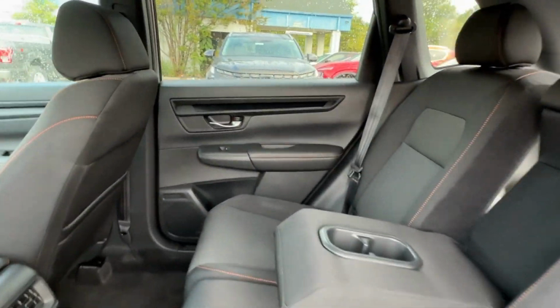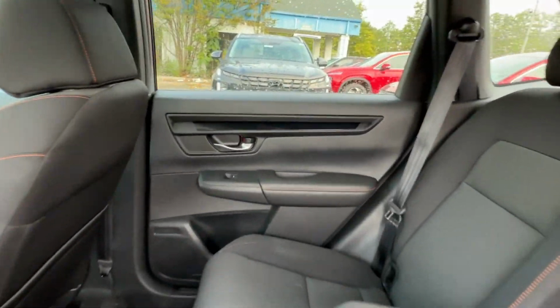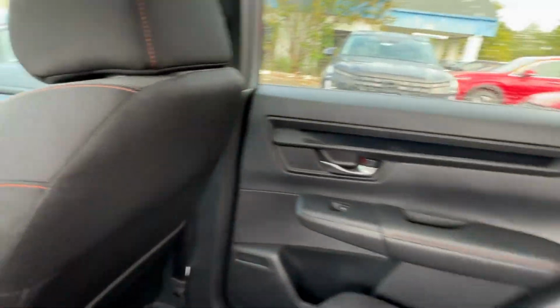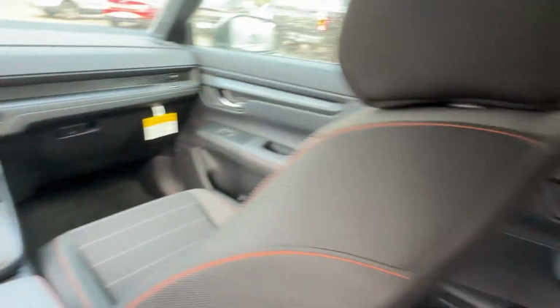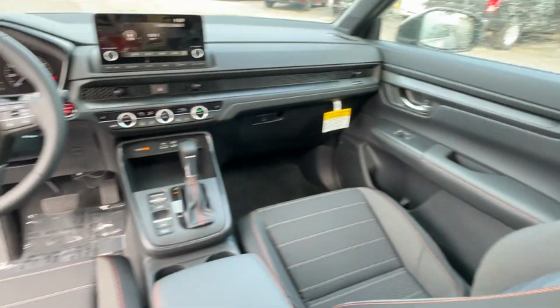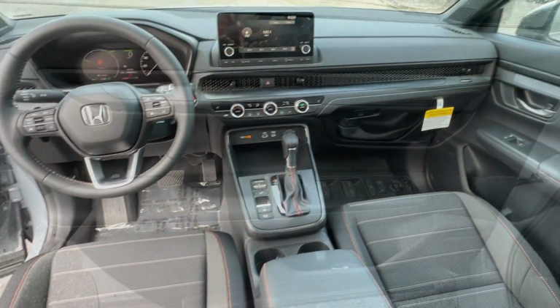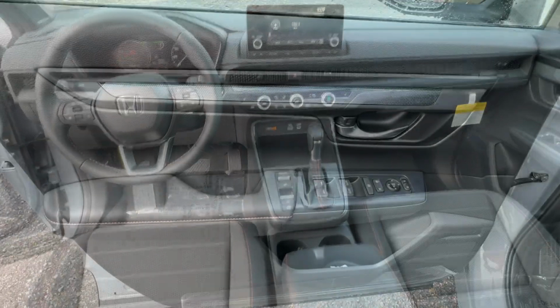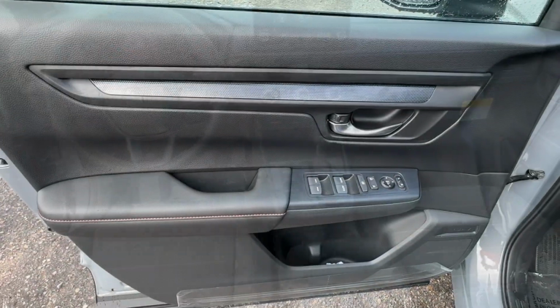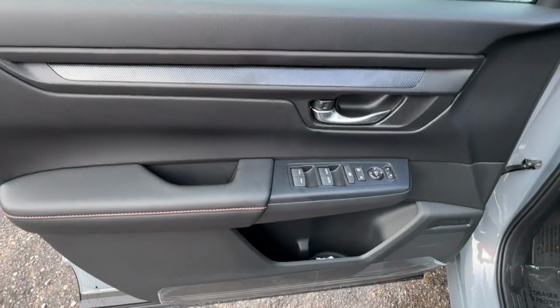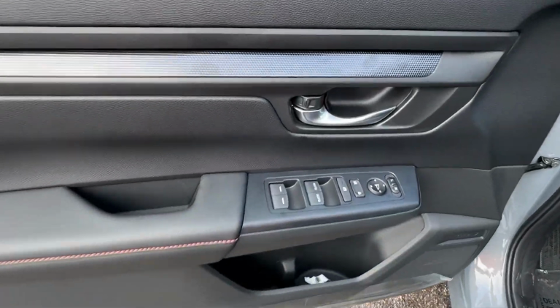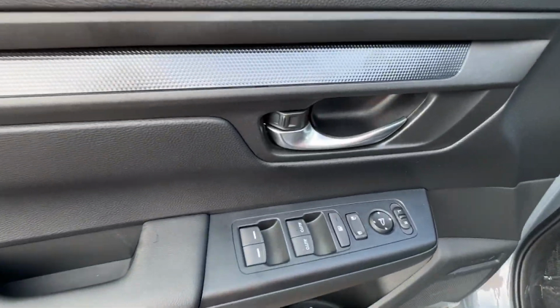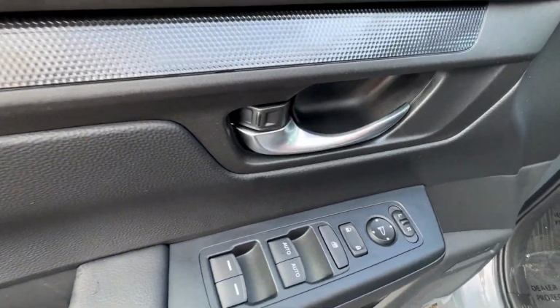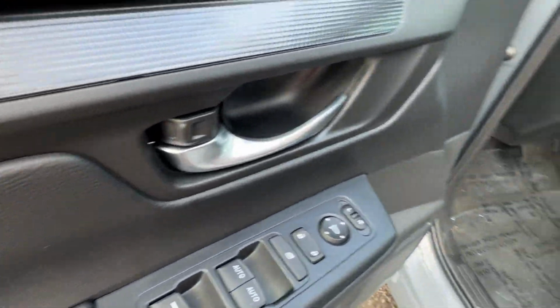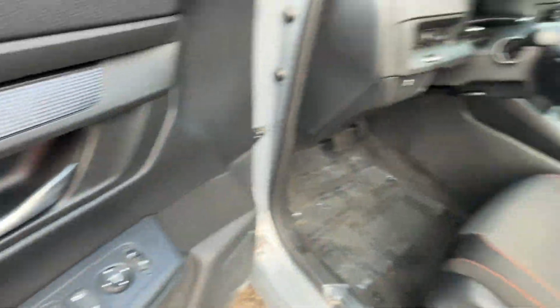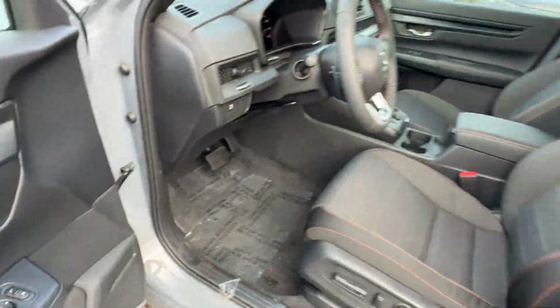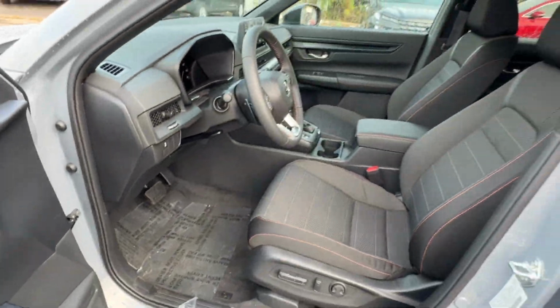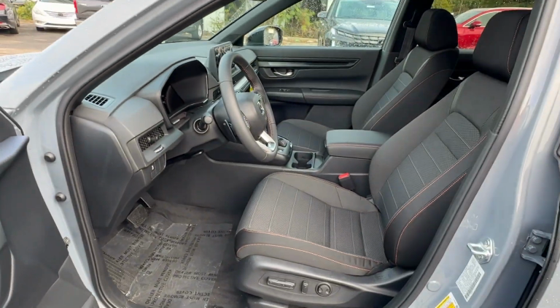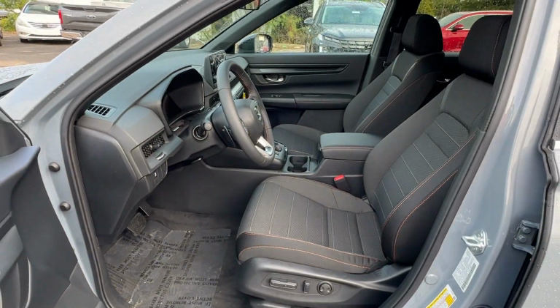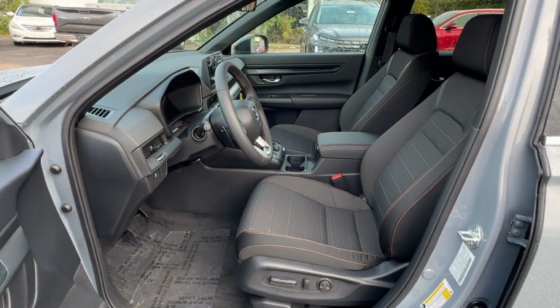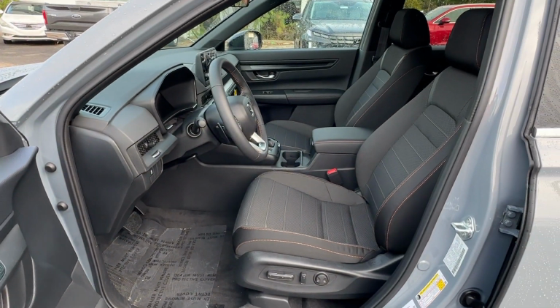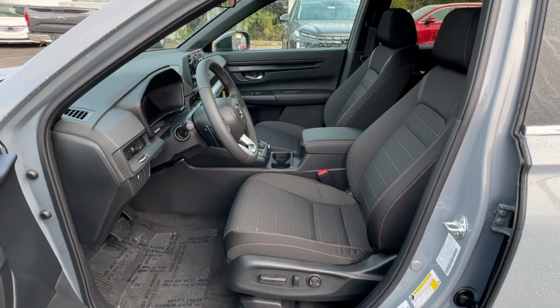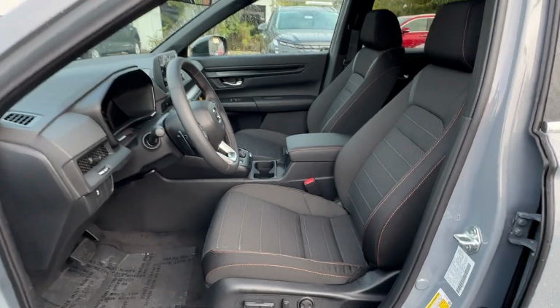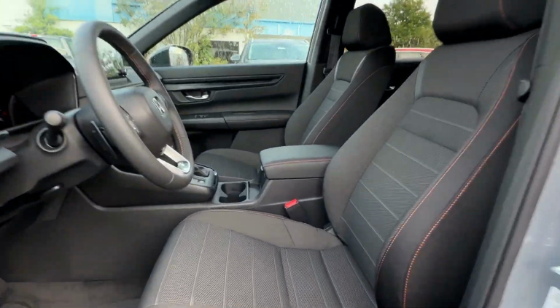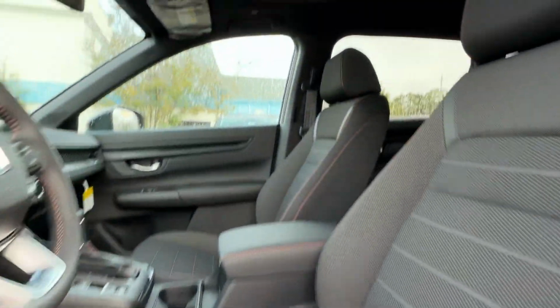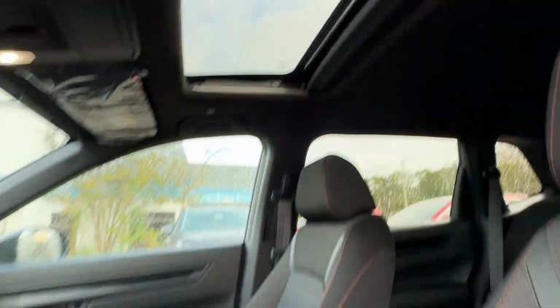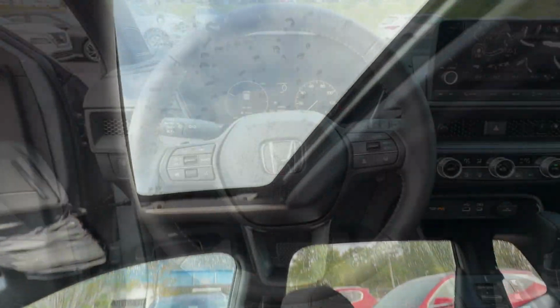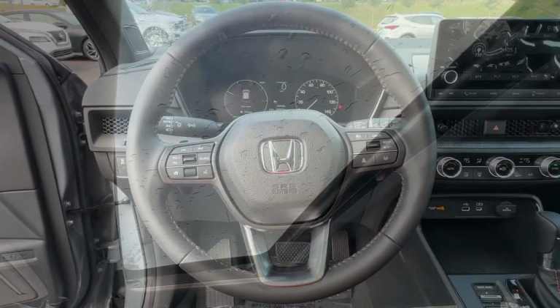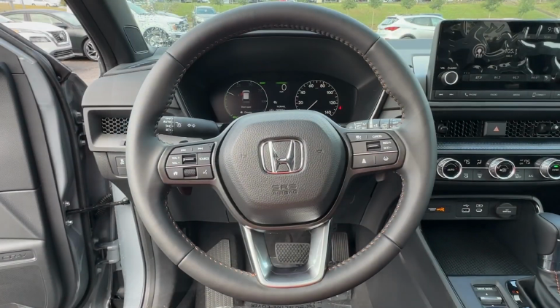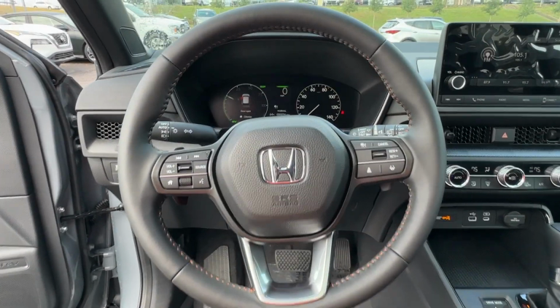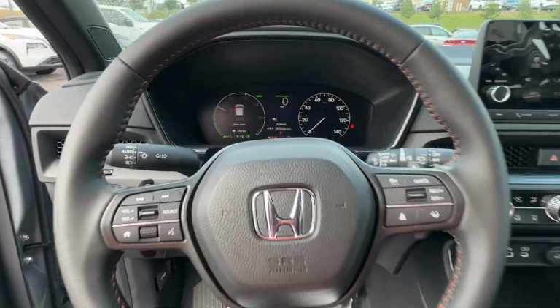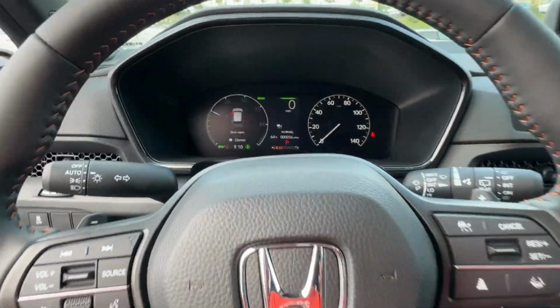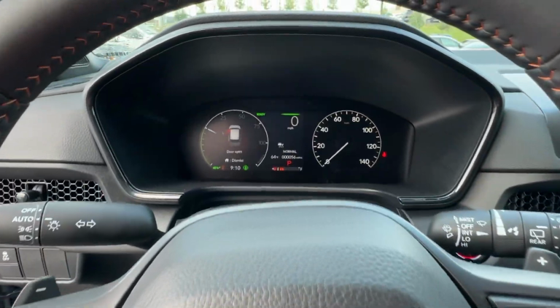Standout style blends beautifully with eco-friendly efficiency in this handsome CR-V Hybrid. See for yourself when you take it out for a test drive. Our professional staff looks forward to giving you excellent service.